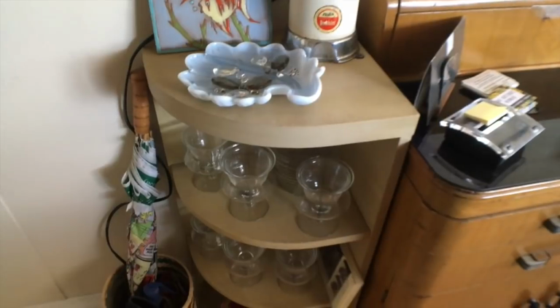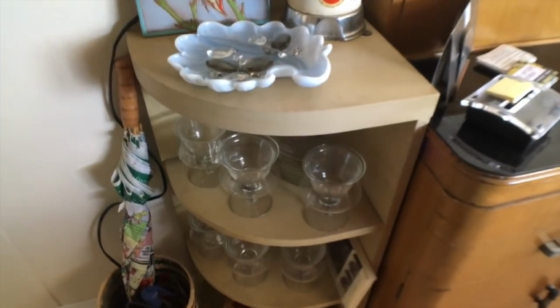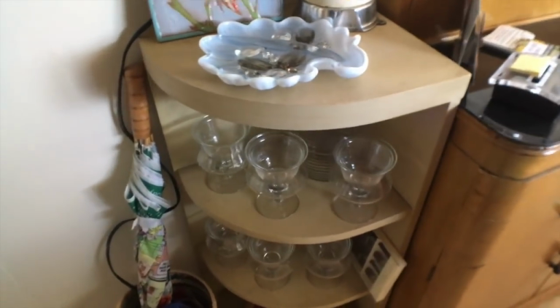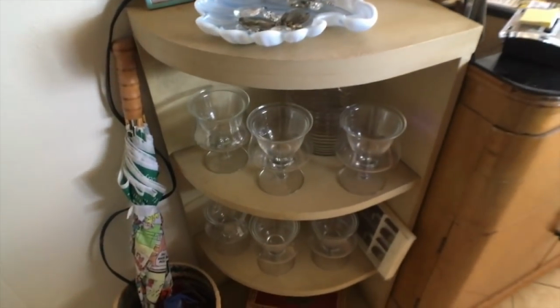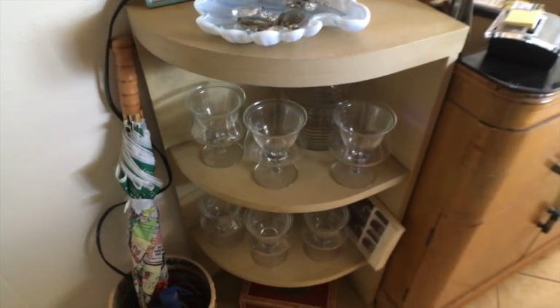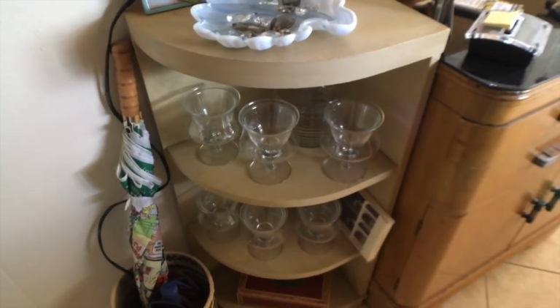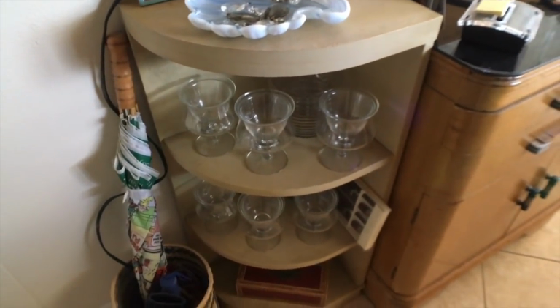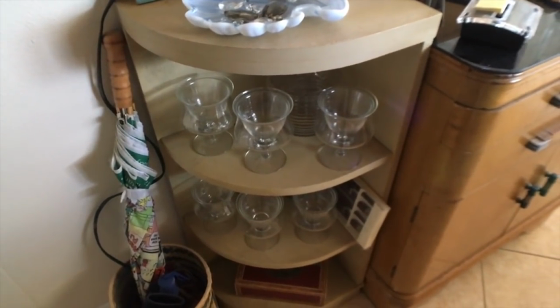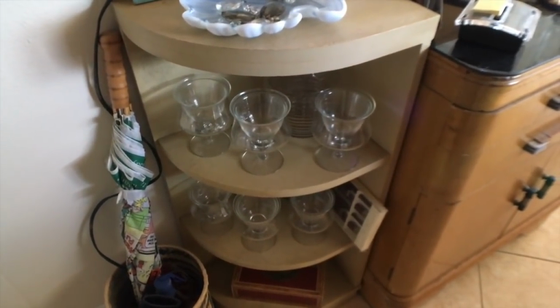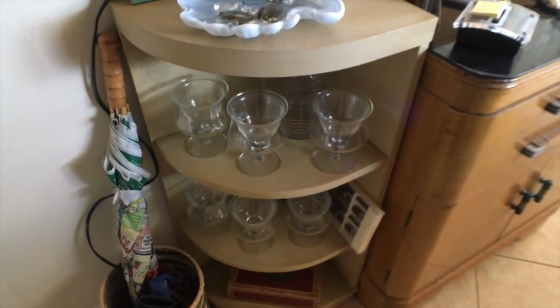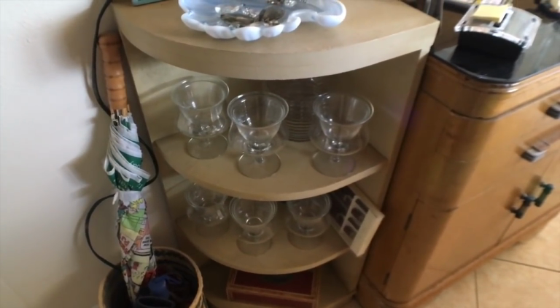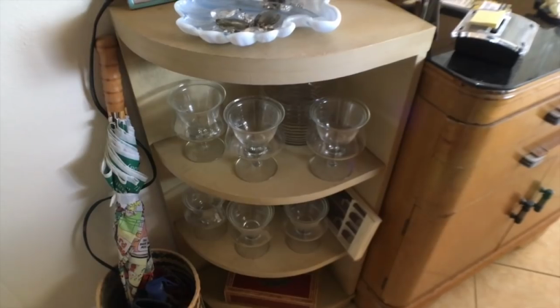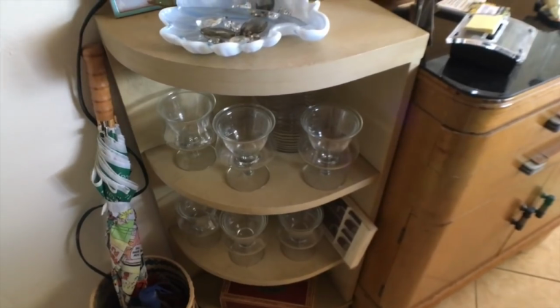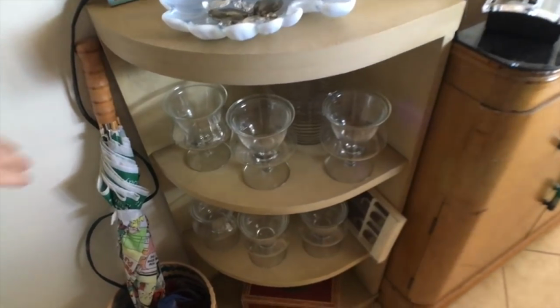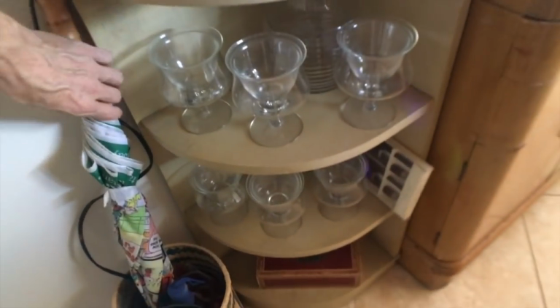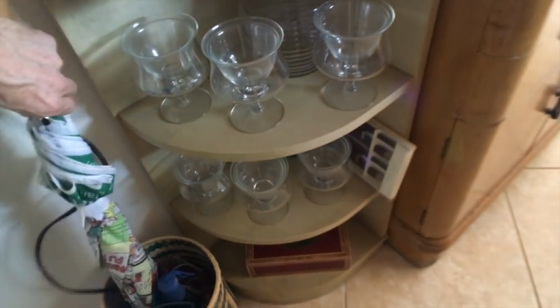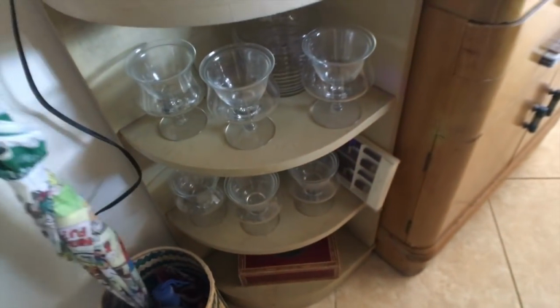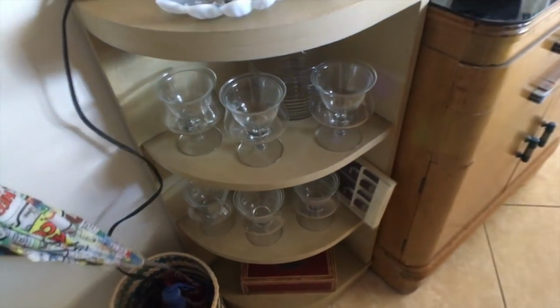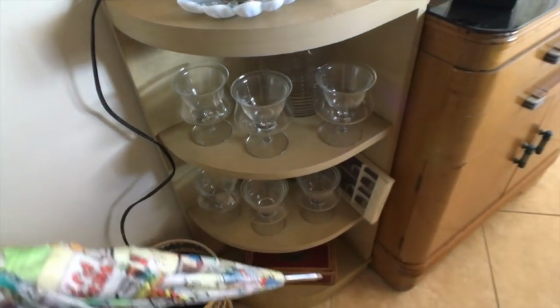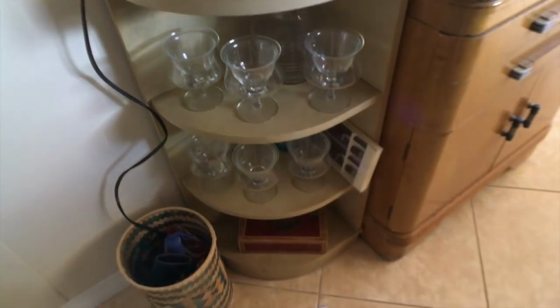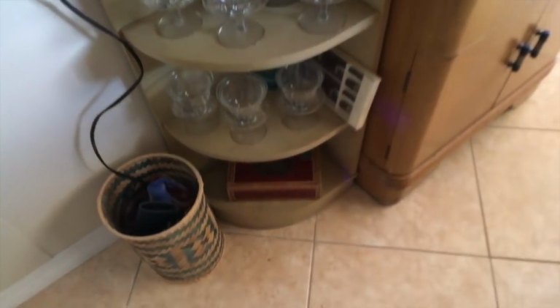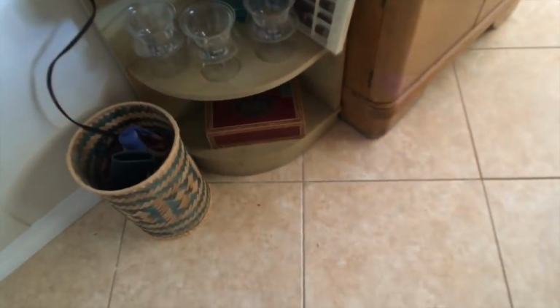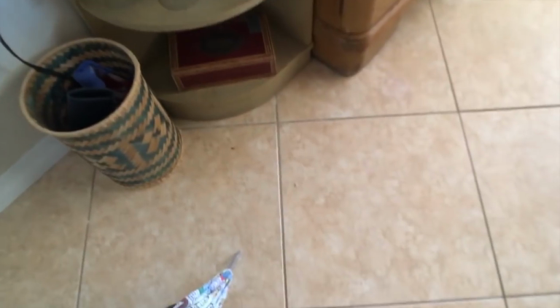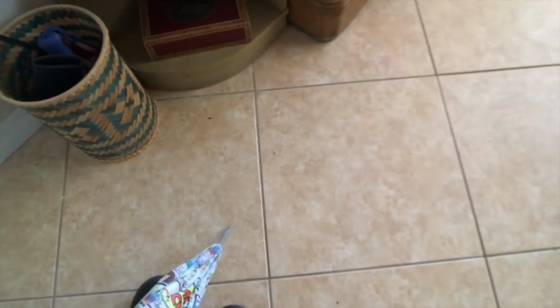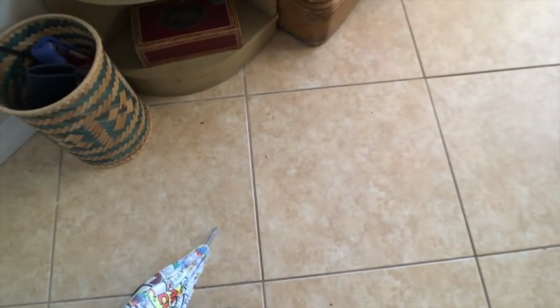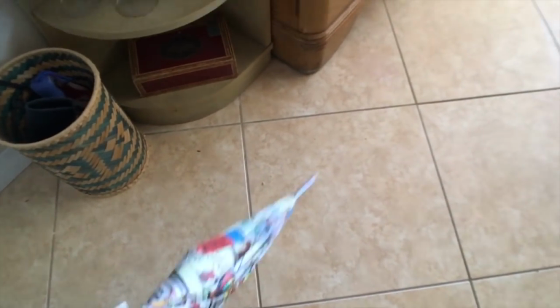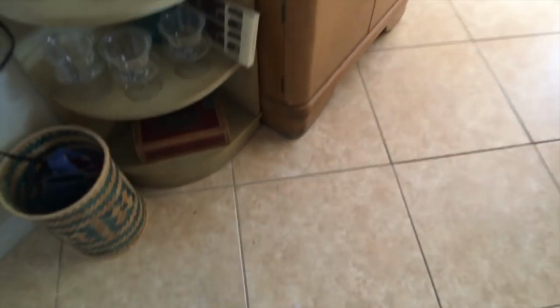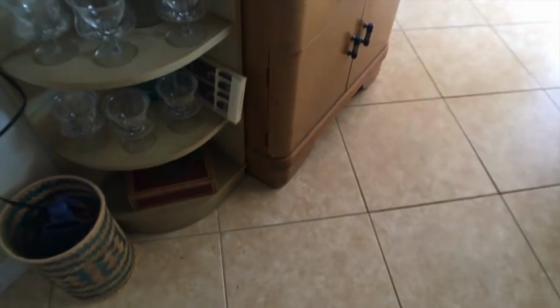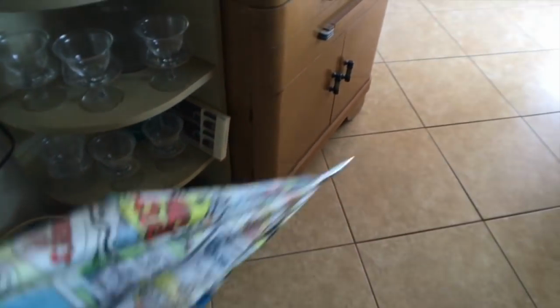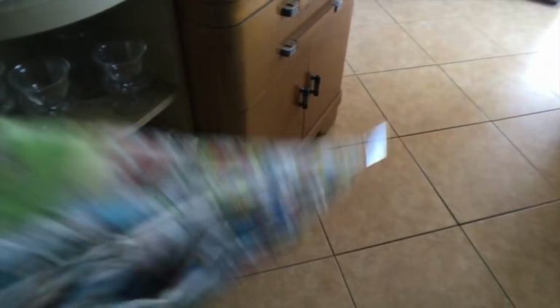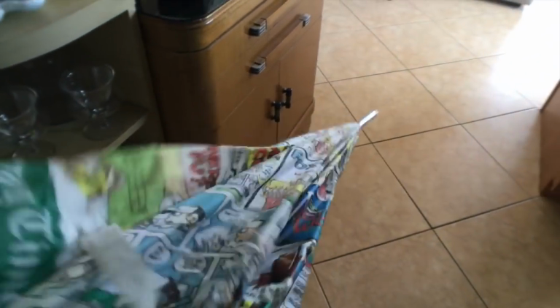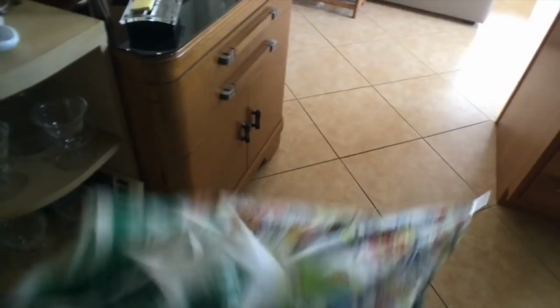Down here we have shrimp cocktail icers, of course, because you need those in Florida sometimes. This thing's kind of fun — I know they say don't open an umbrella in the house, but I think that we're all having as much luck as we can stand right now, so I'm not going to worry about superstitions.